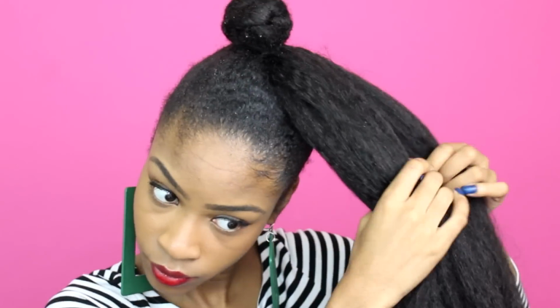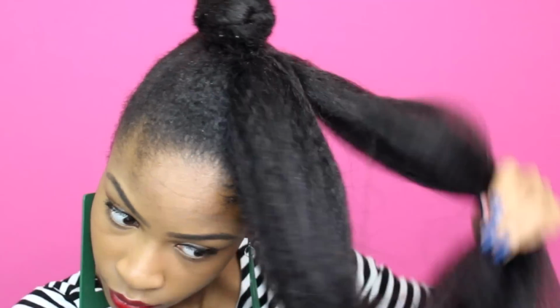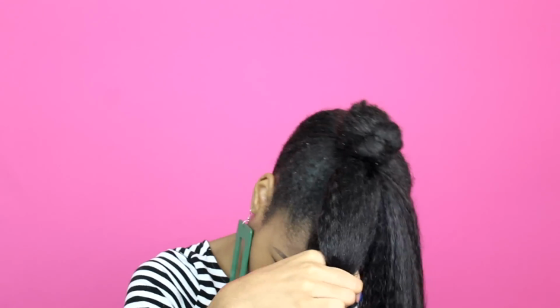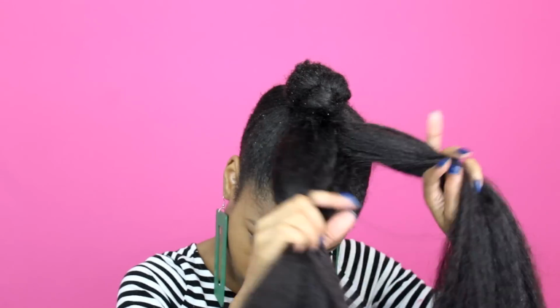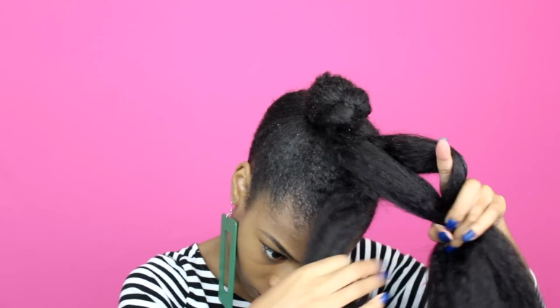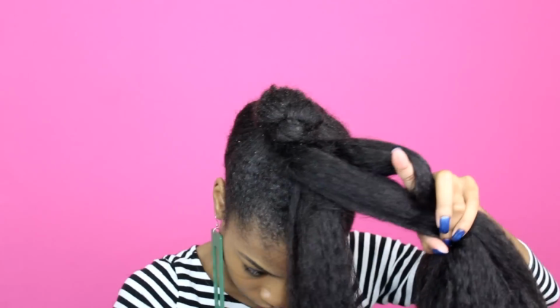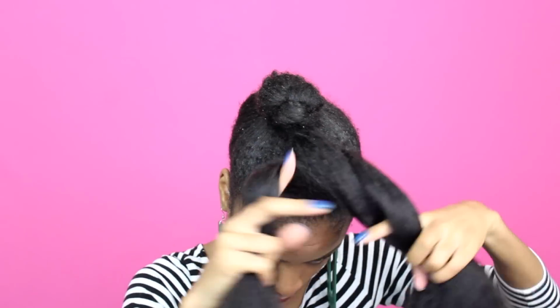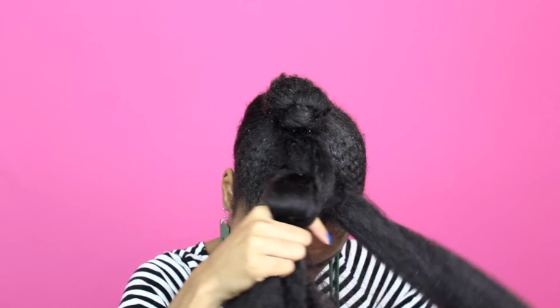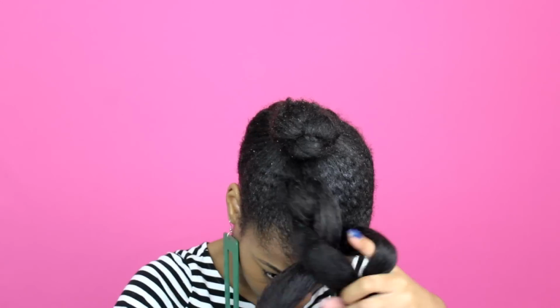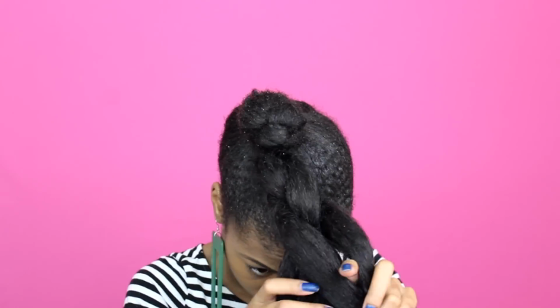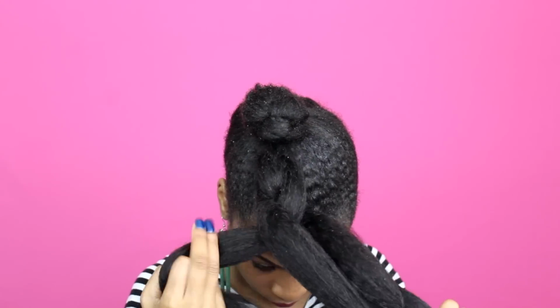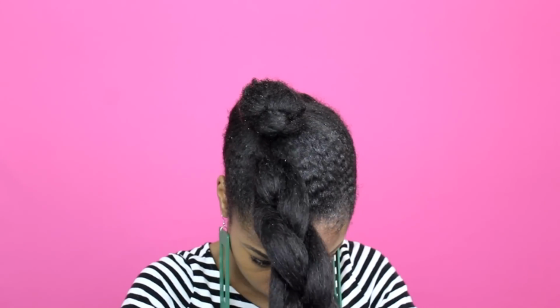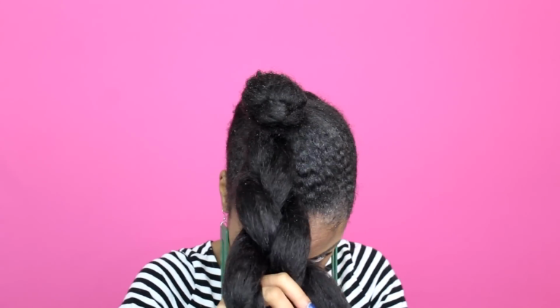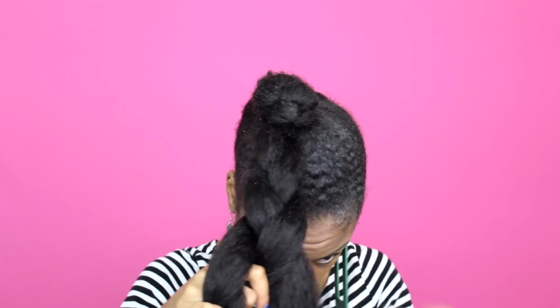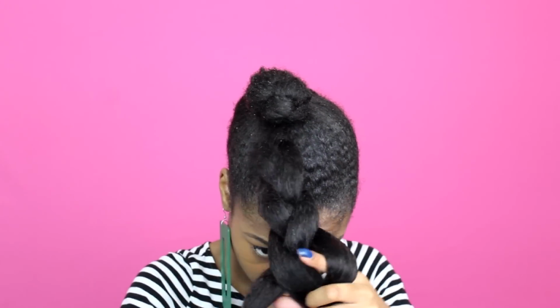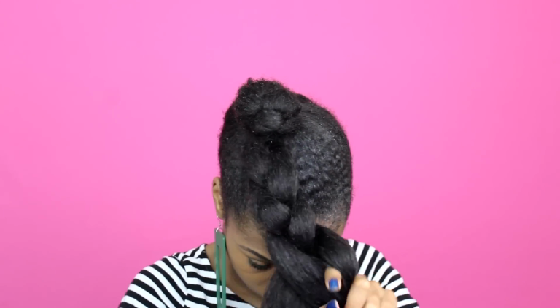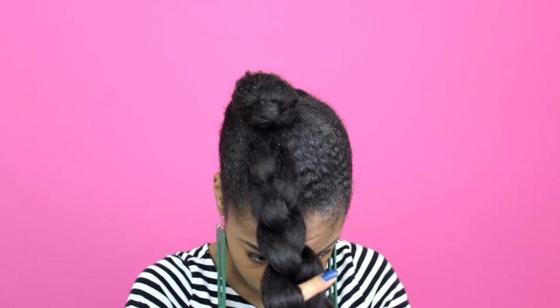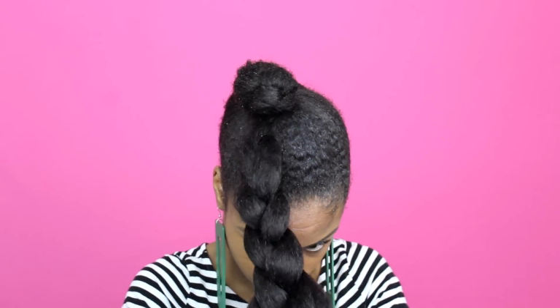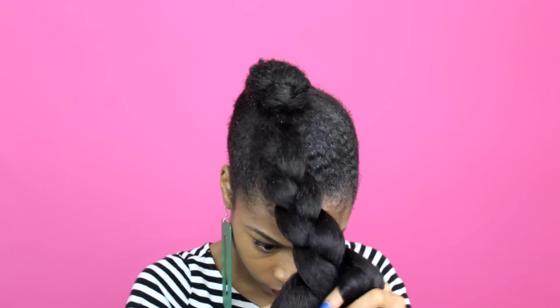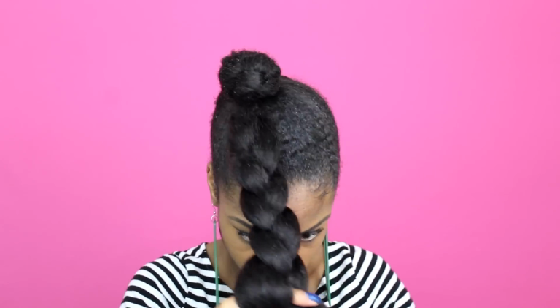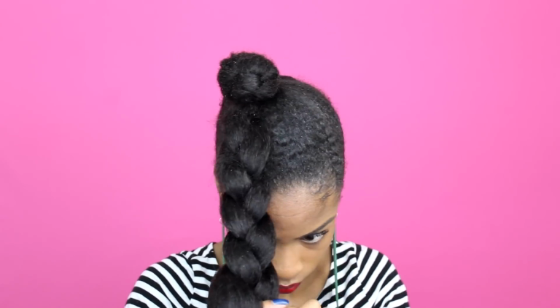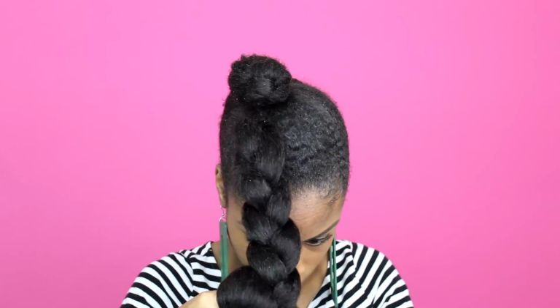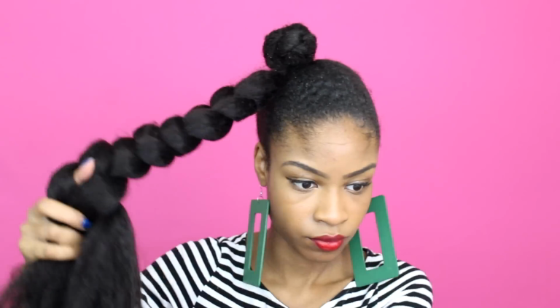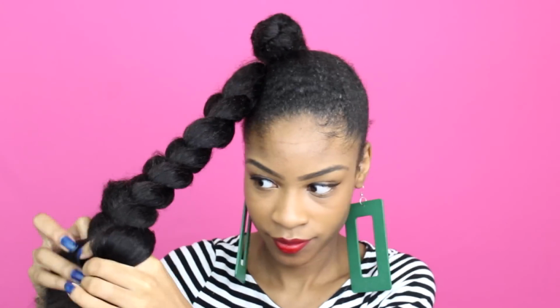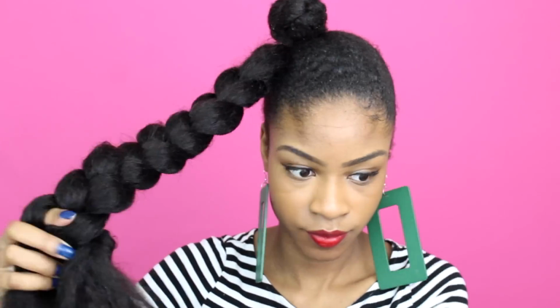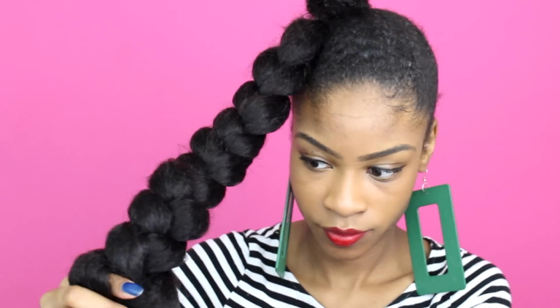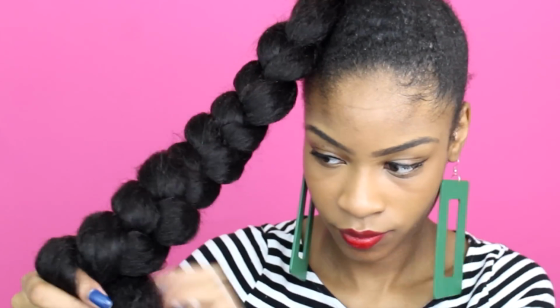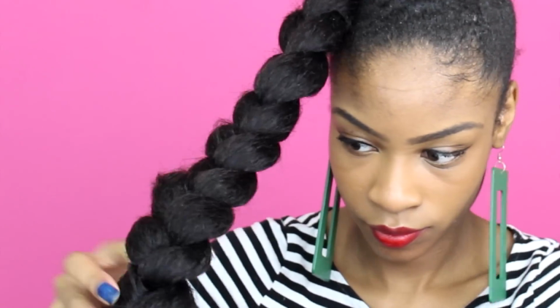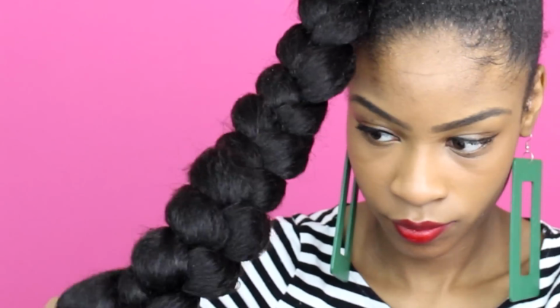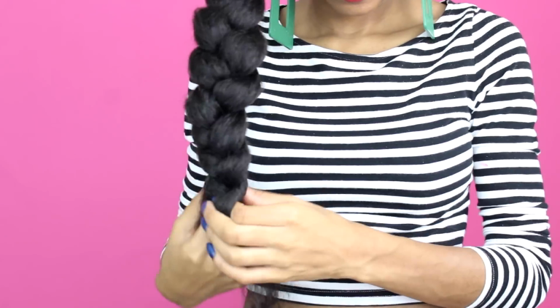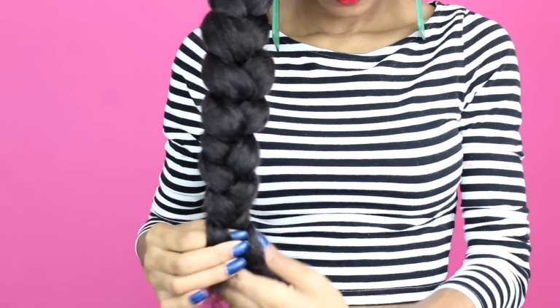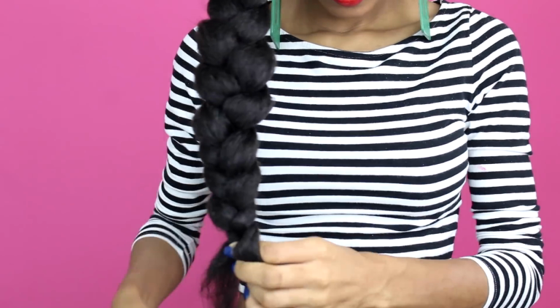This is one full pack of hair. I'm just going to braid that pack of hair all the way down to the end. I'm braiding it very loosely because I'll be stretching it to fit over my bun towards the end.